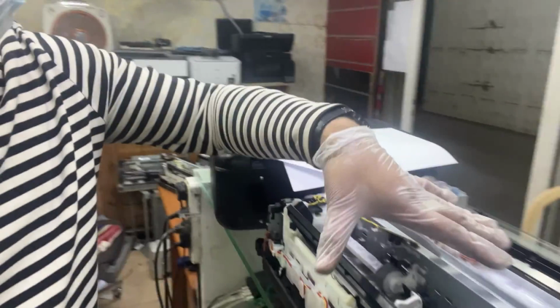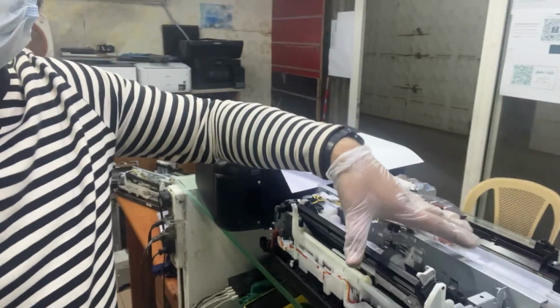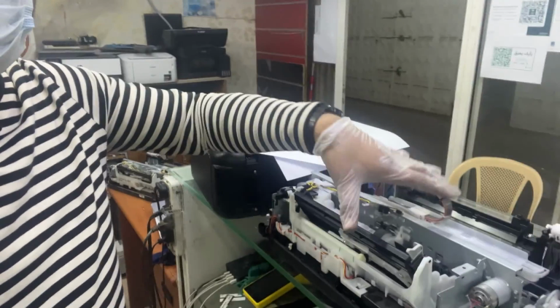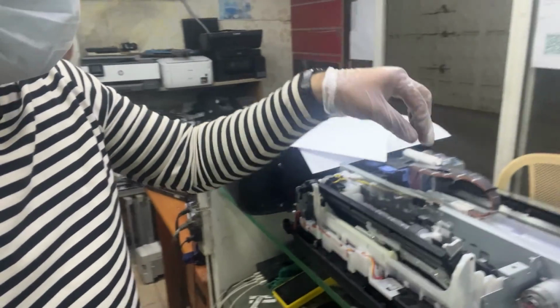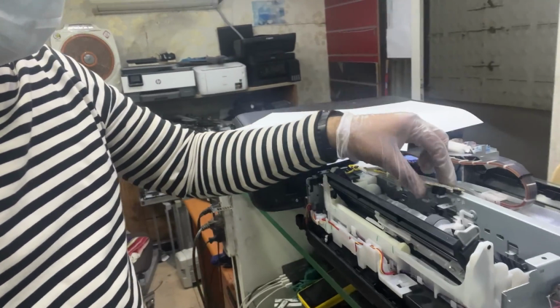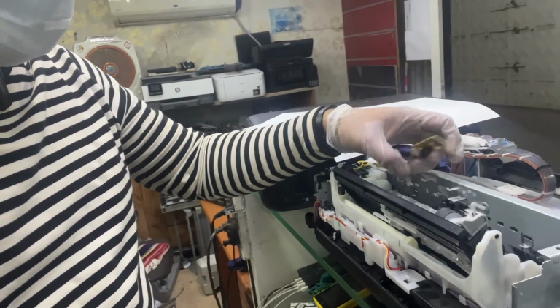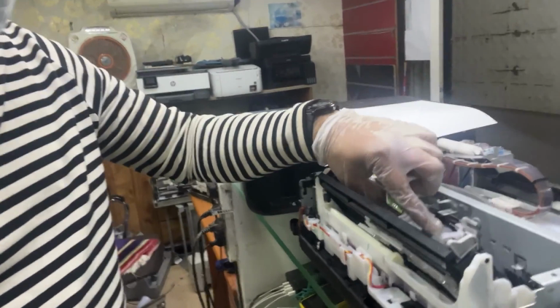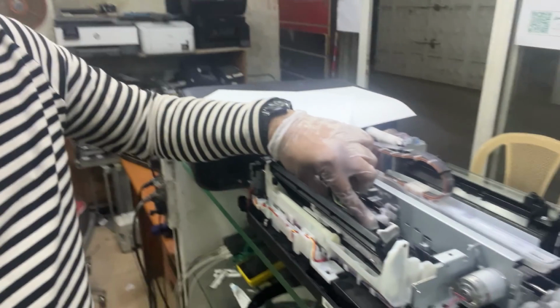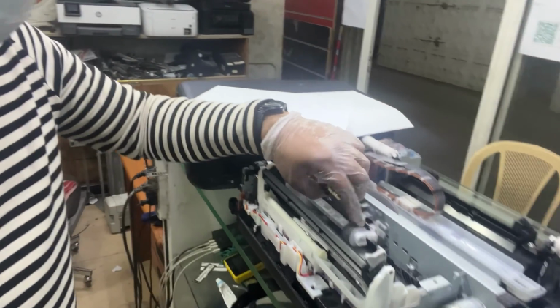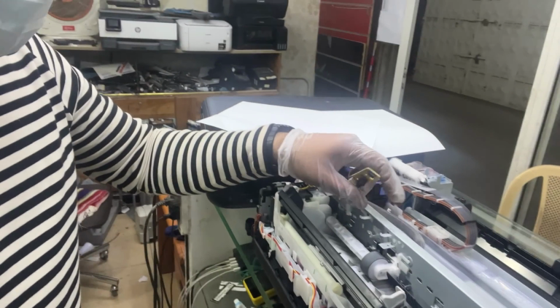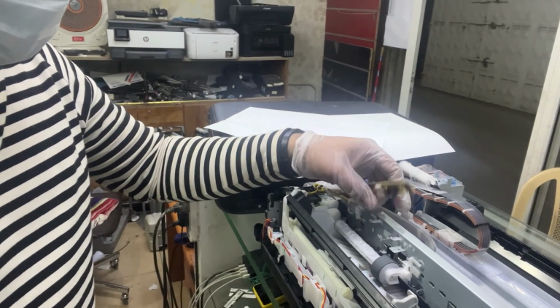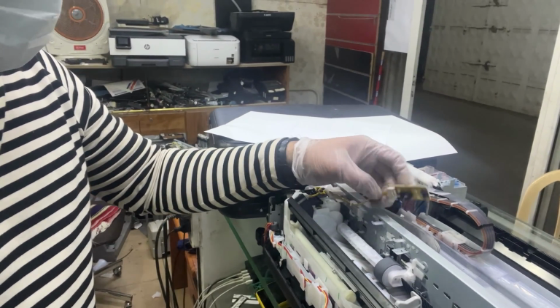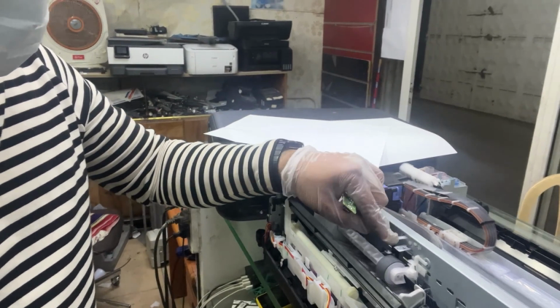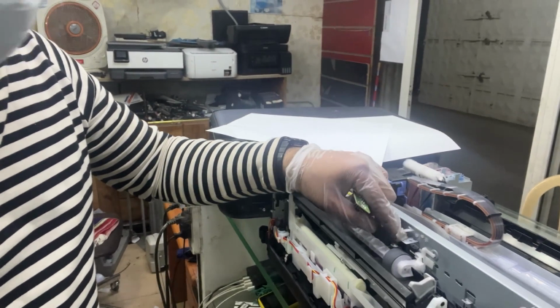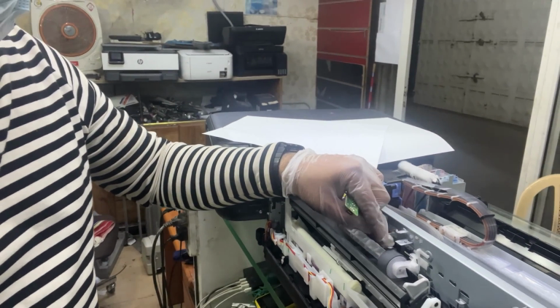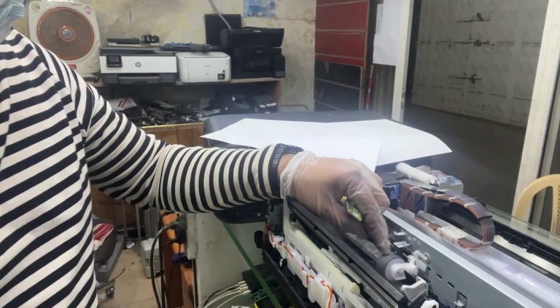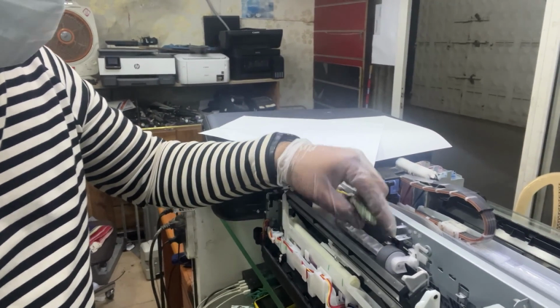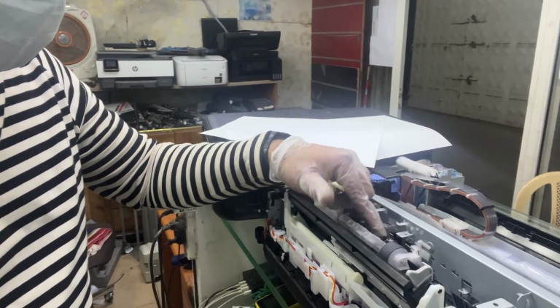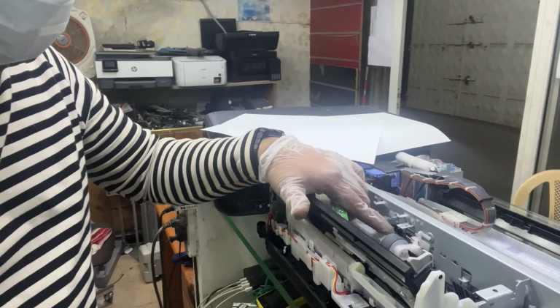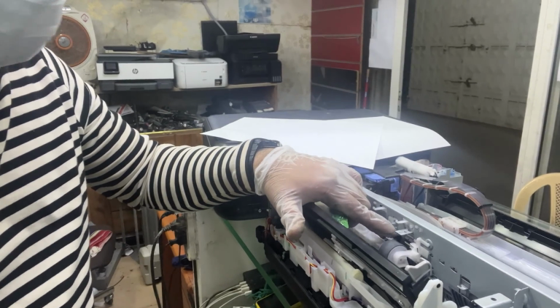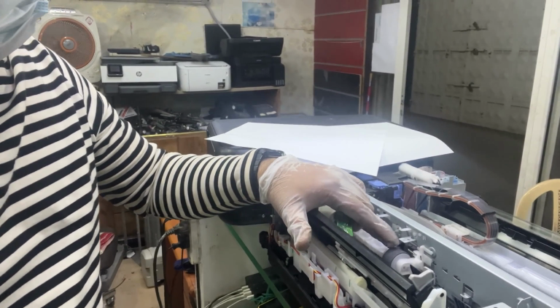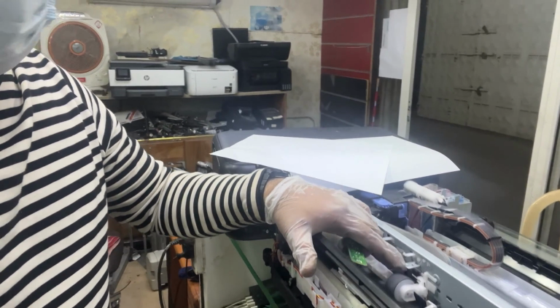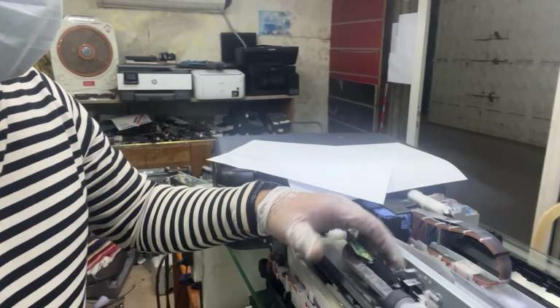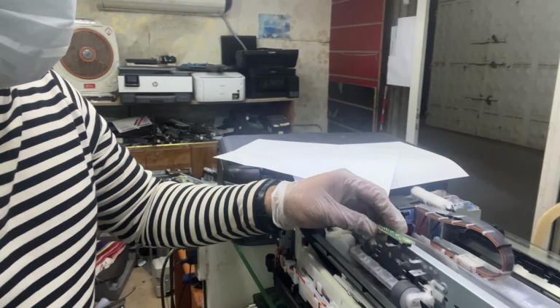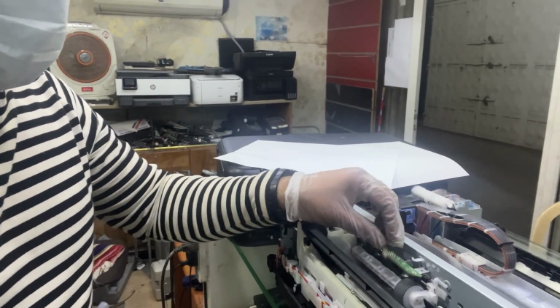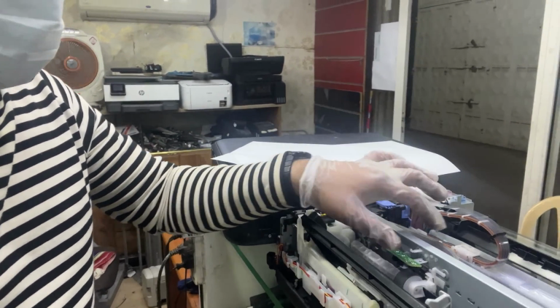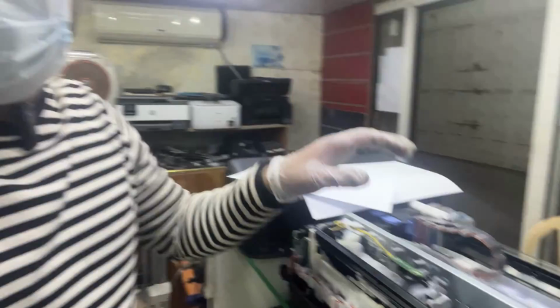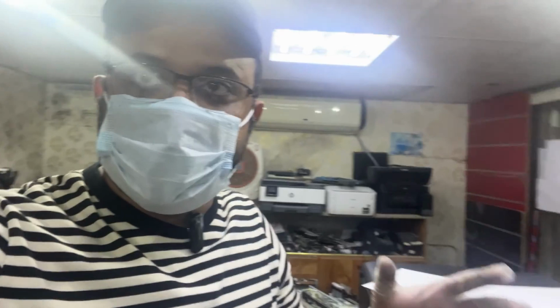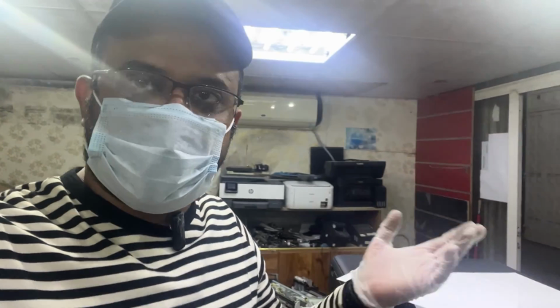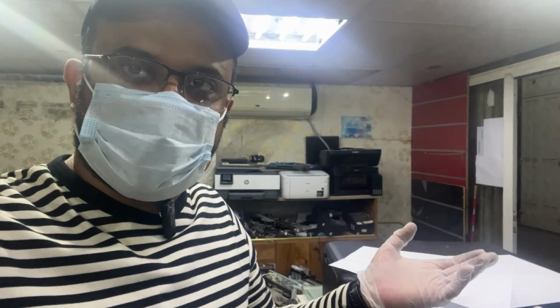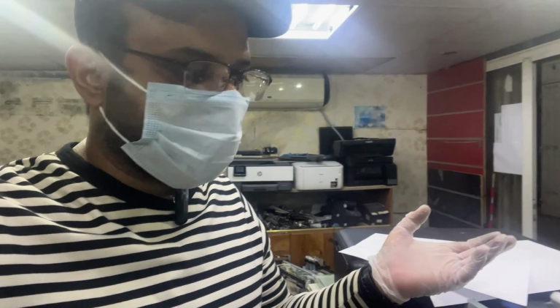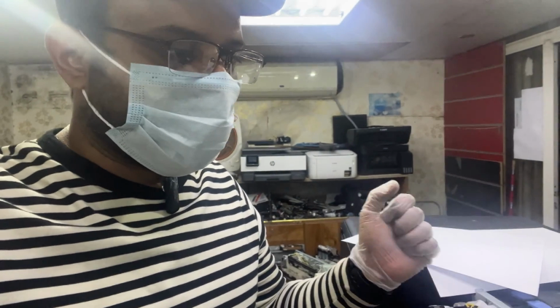I disassembled the top cover, then I fixed back this plastic part and also fixed this sensor. The E03 error was due to this sensor, and I'm going to assemble it back and then check if there is an E03 error or not.